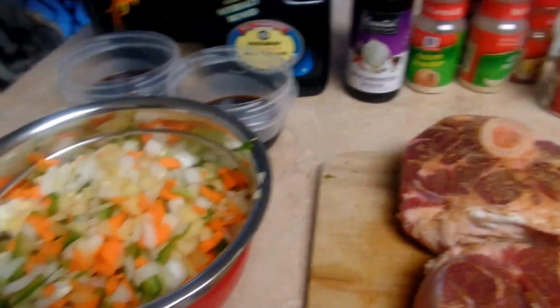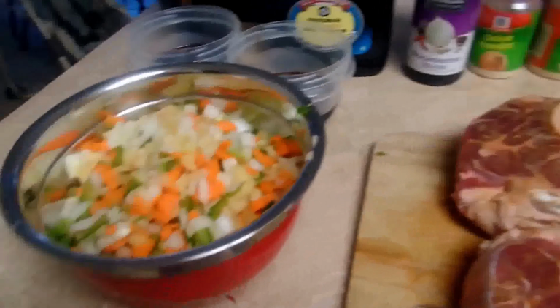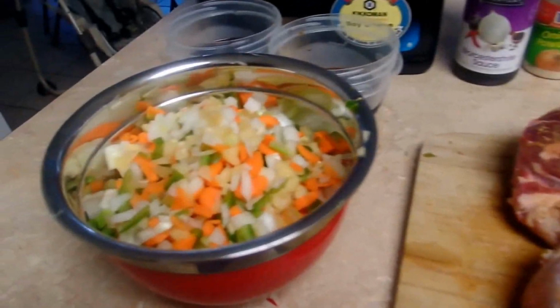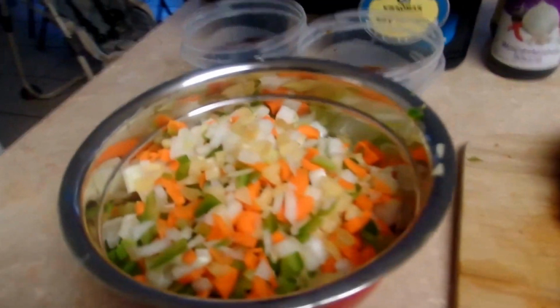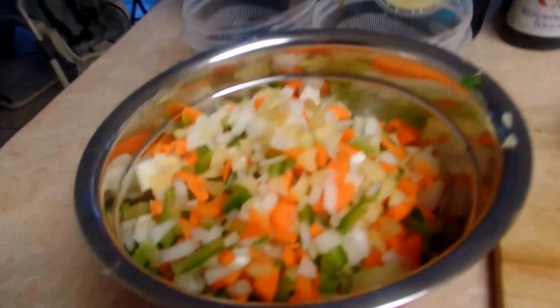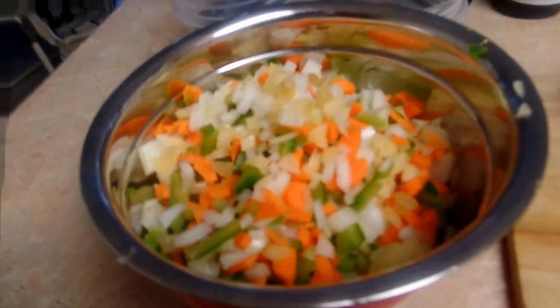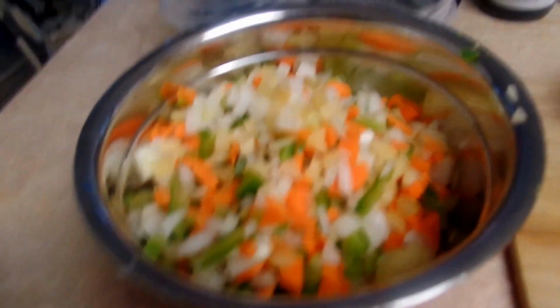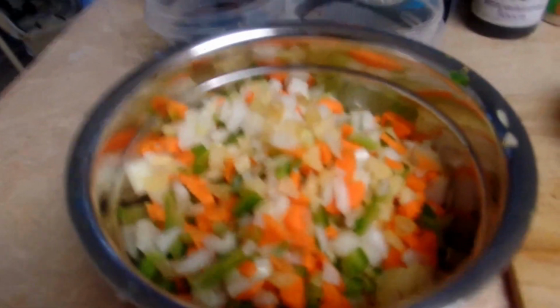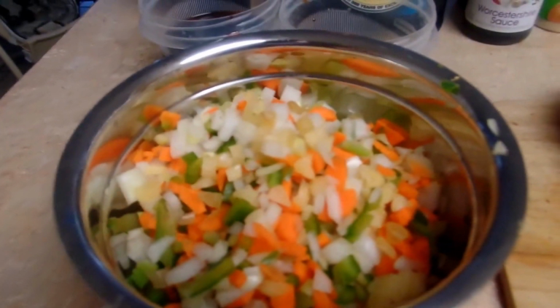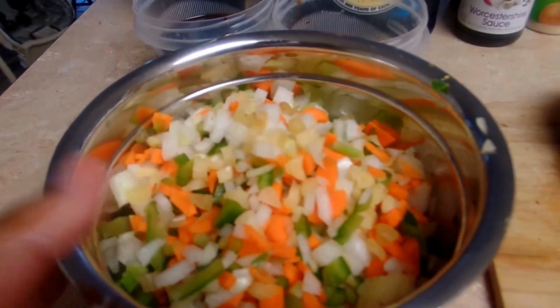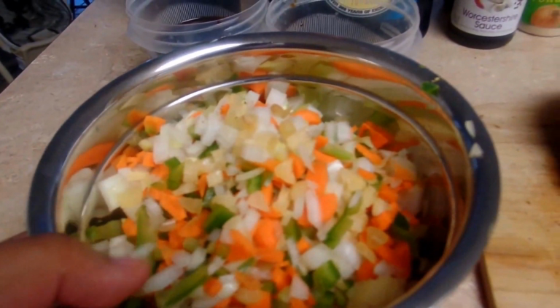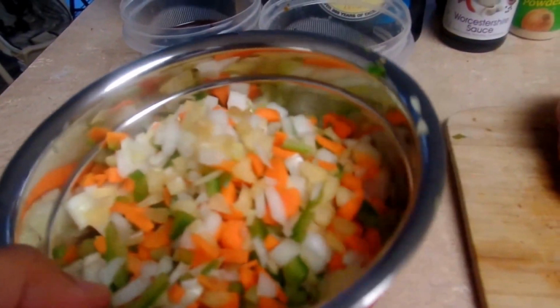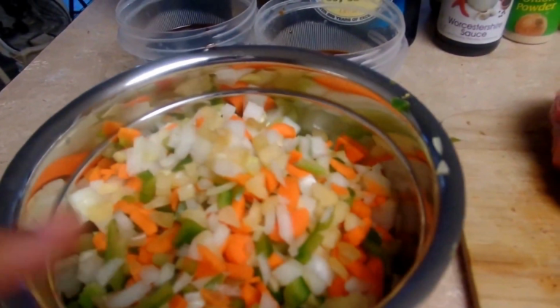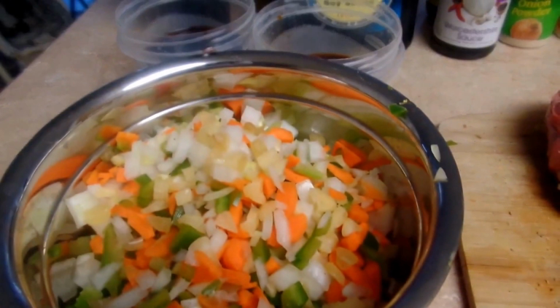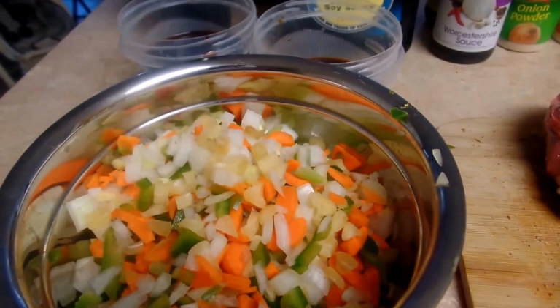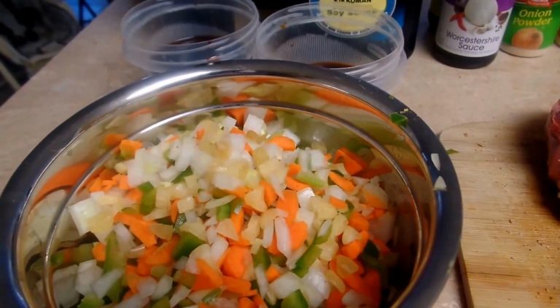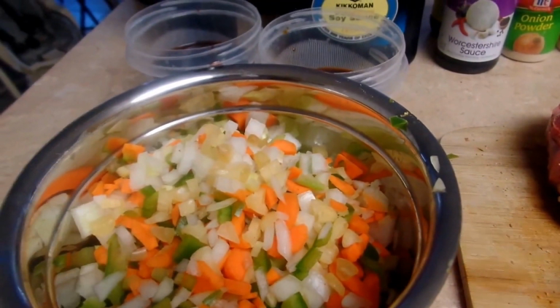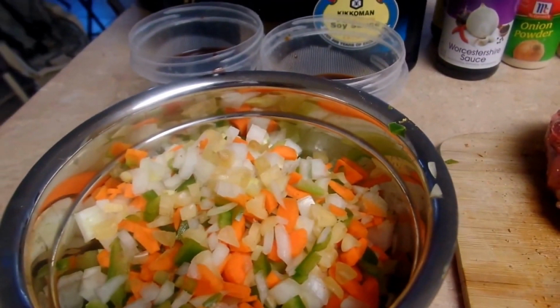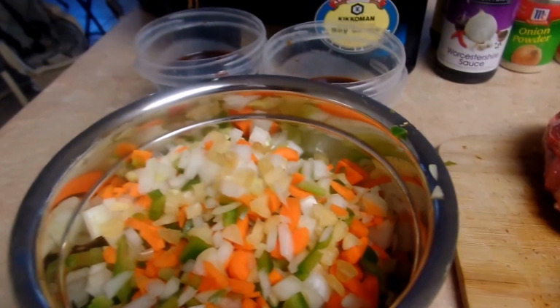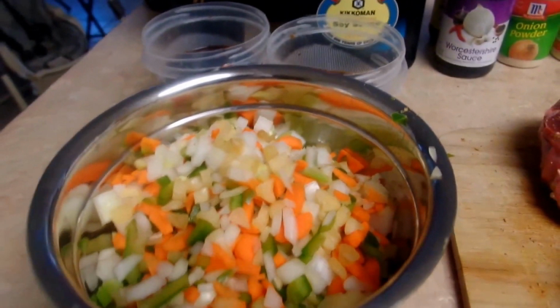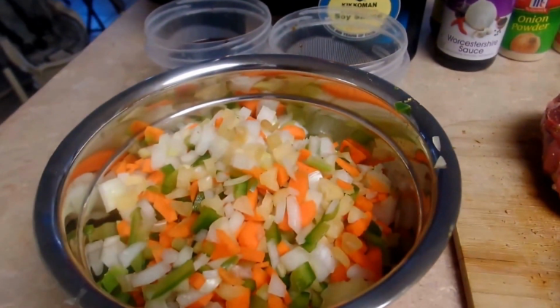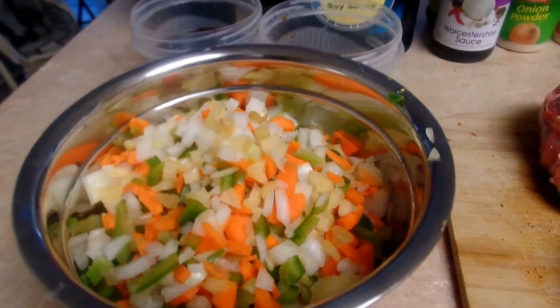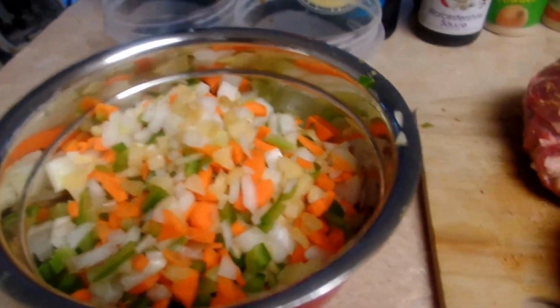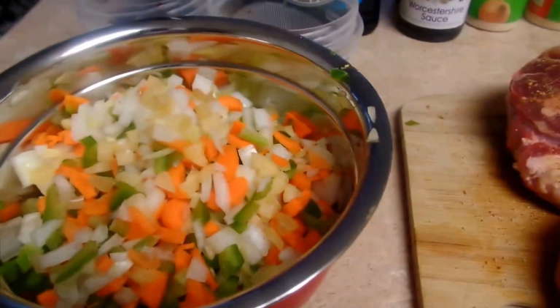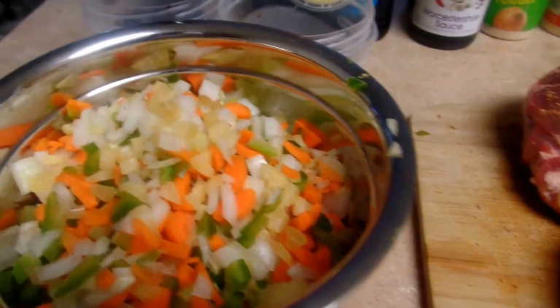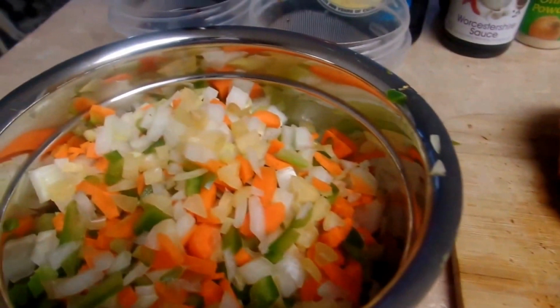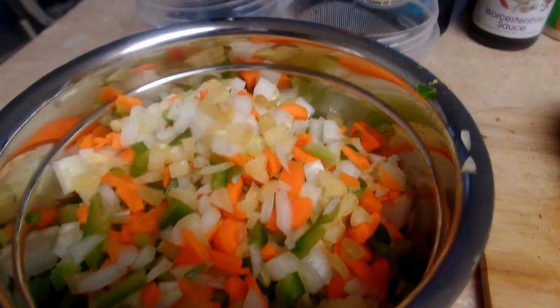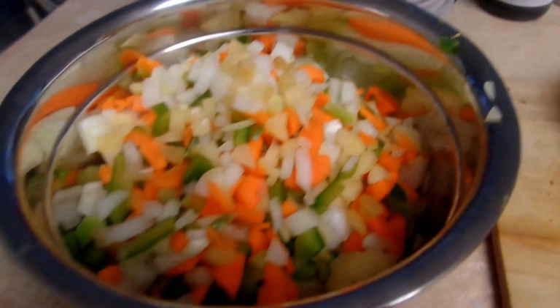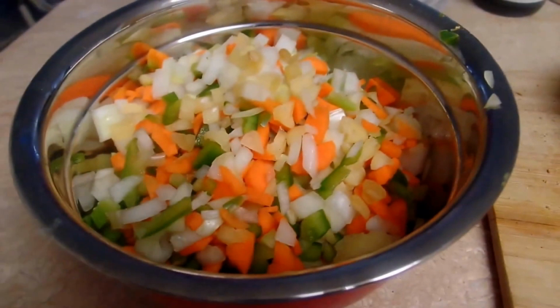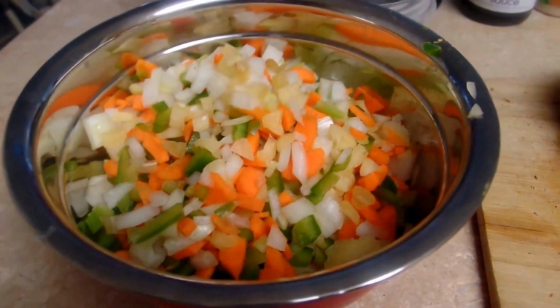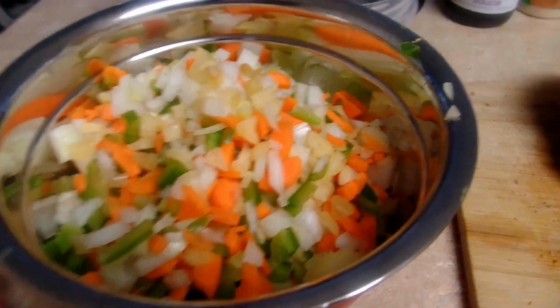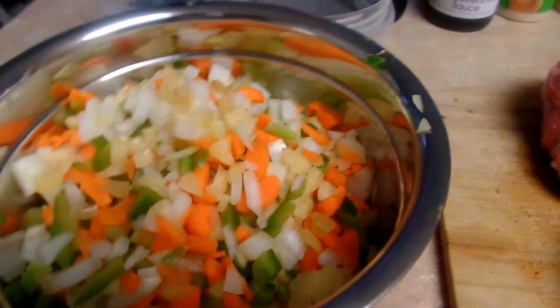Right here I have a mirepoix. A mirepoix usually consists of celery, onions, and carrots. My mirepoix consists of celery, onions, carrots, green bell pepper, and garlic.